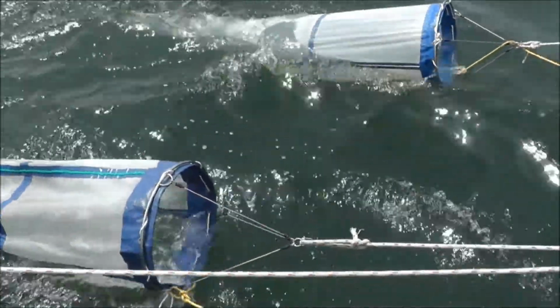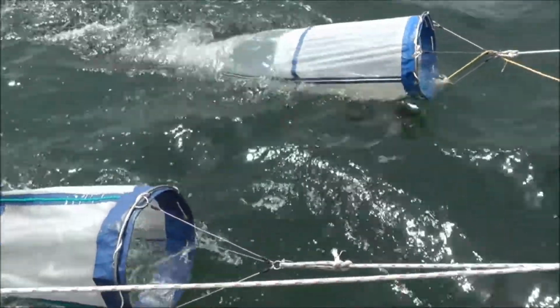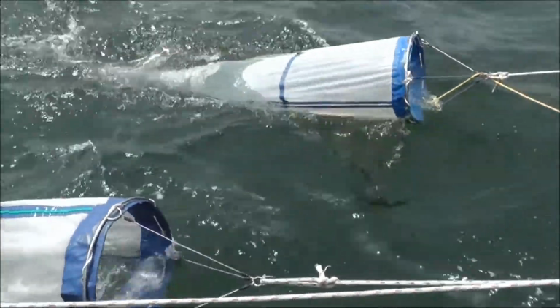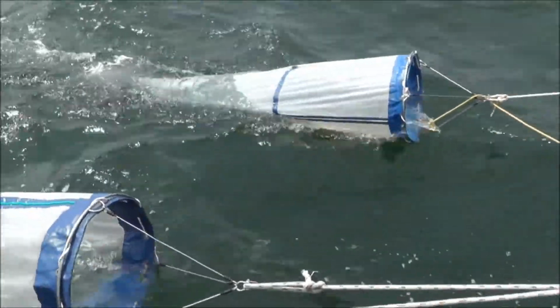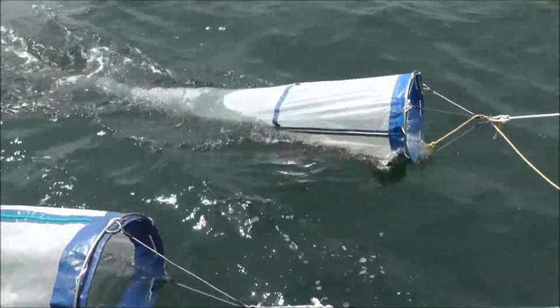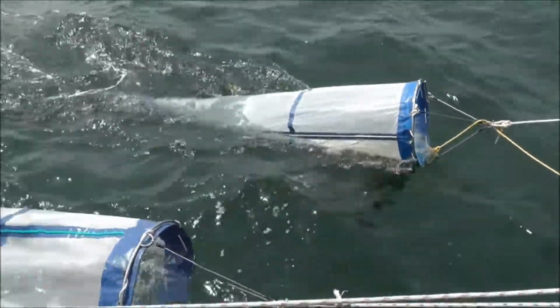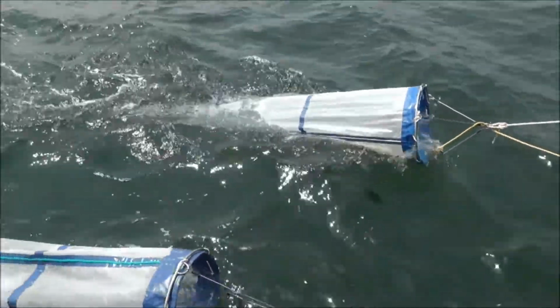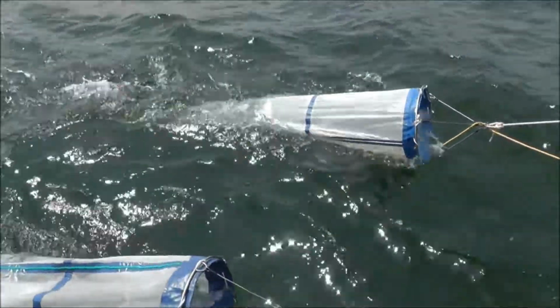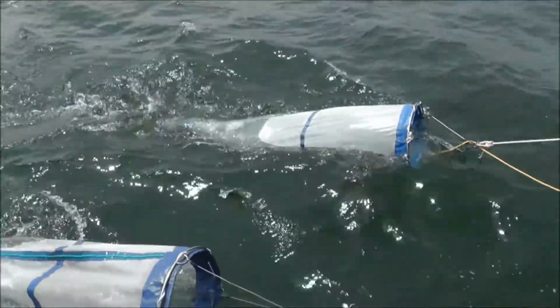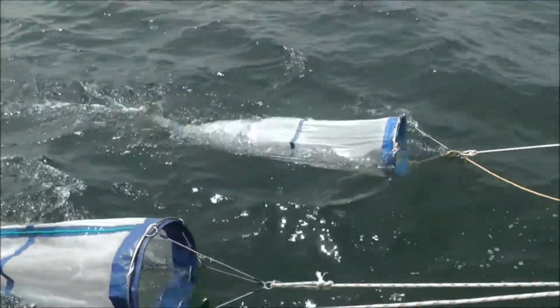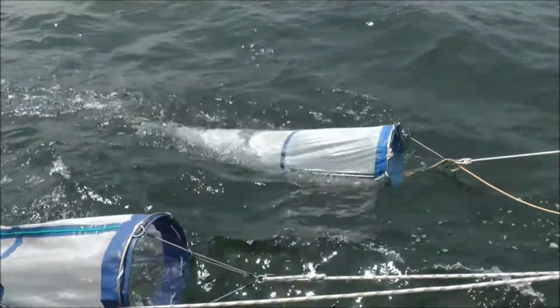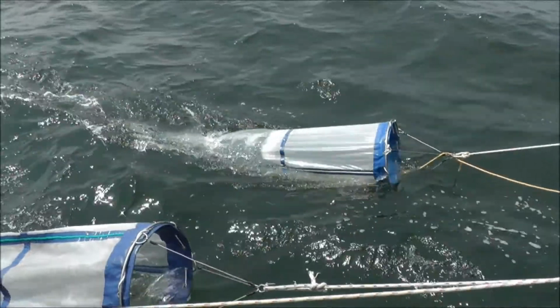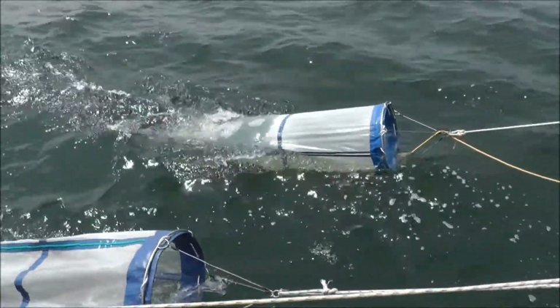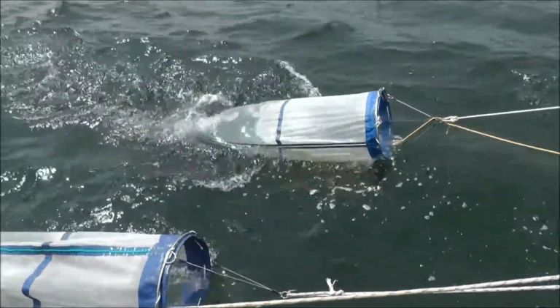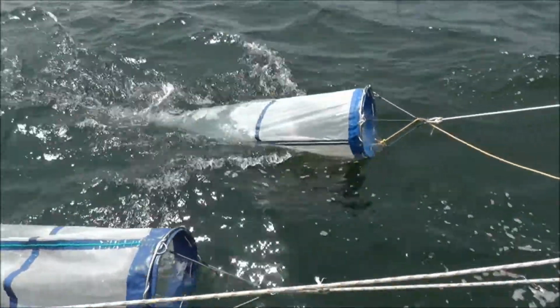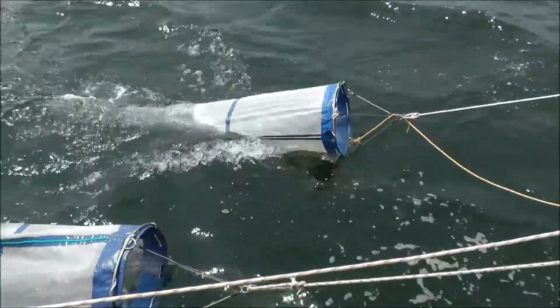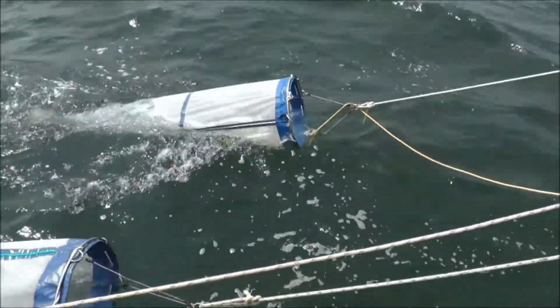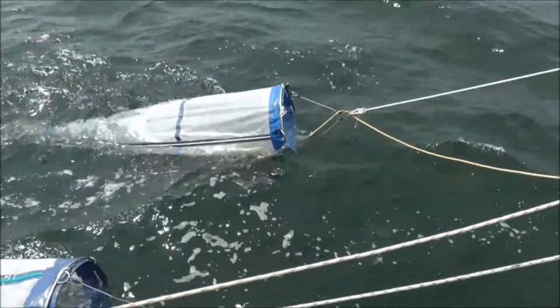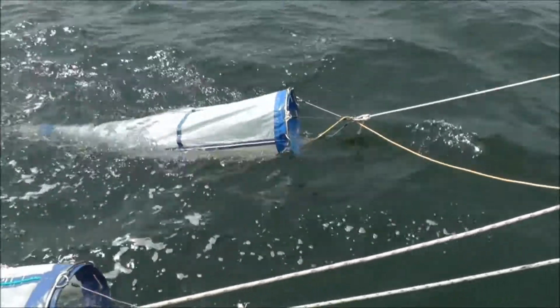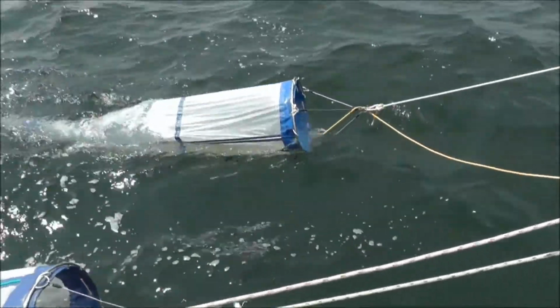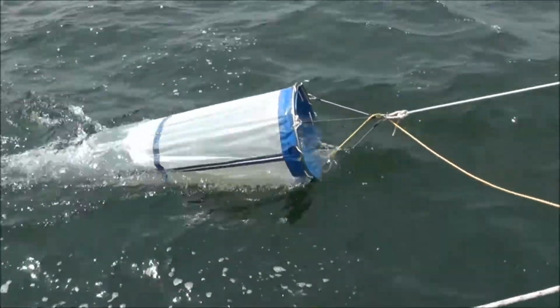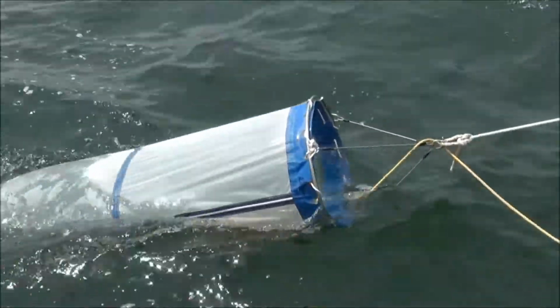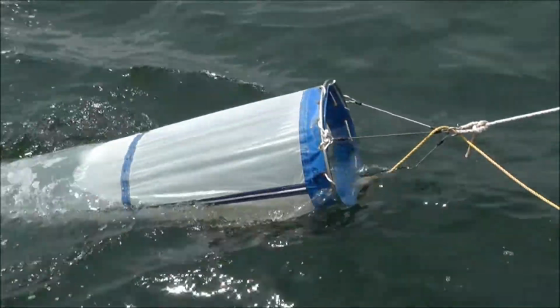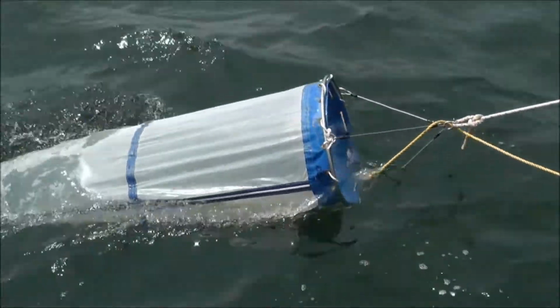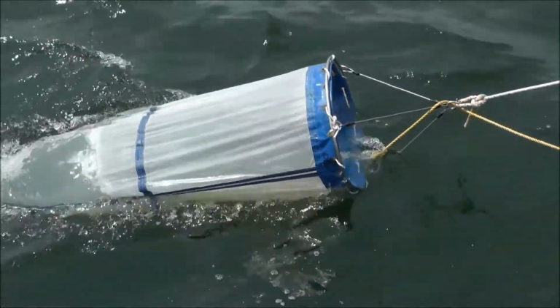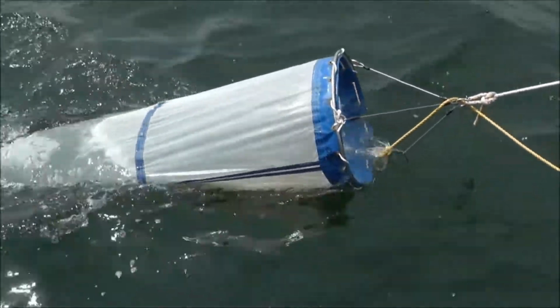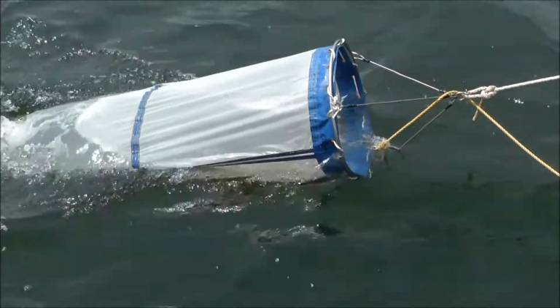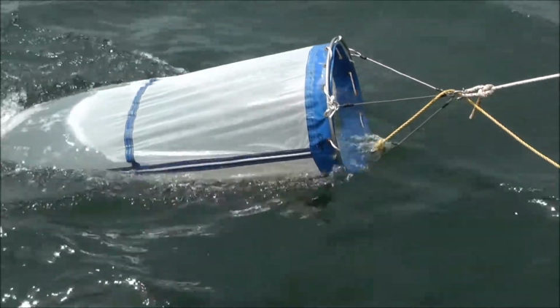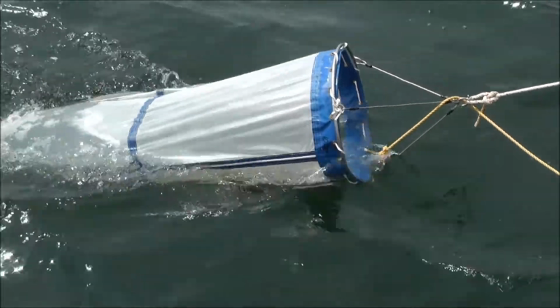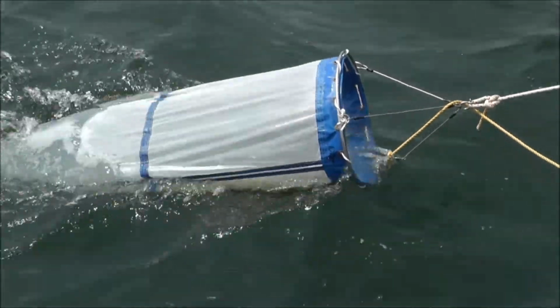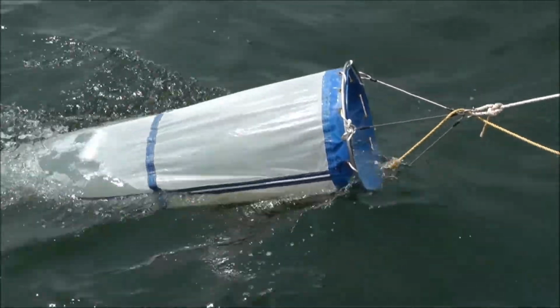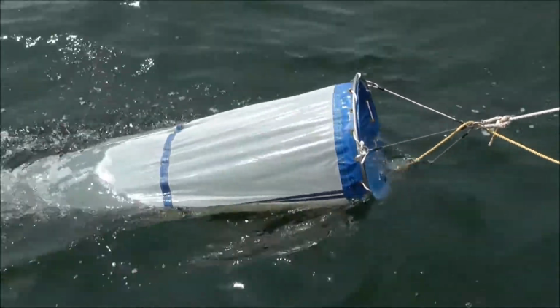Because microplastics are so tiny and the oceans so vast, we have to use specialist equipment called a Neuston net to collect the microplastics from the sea surface.